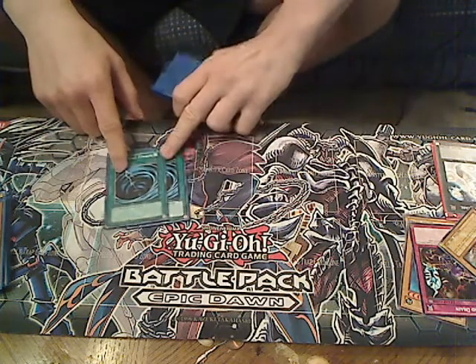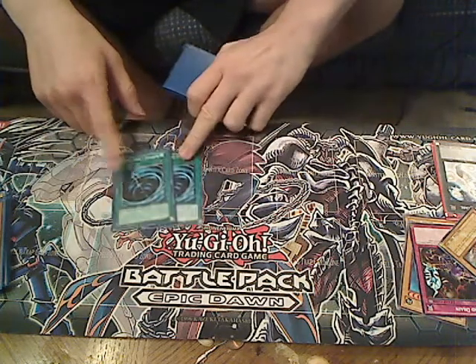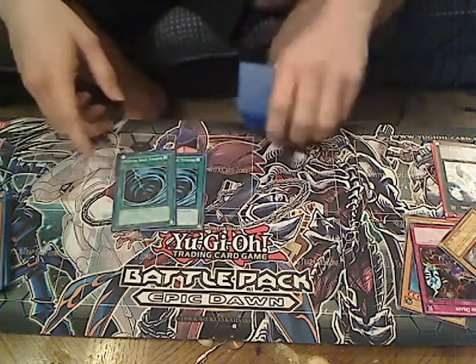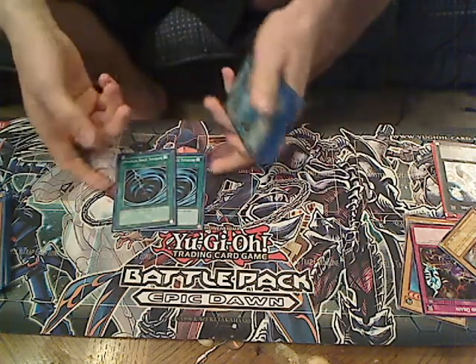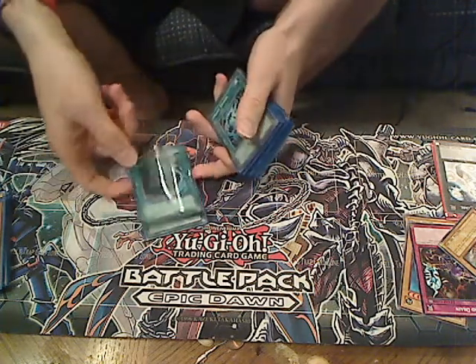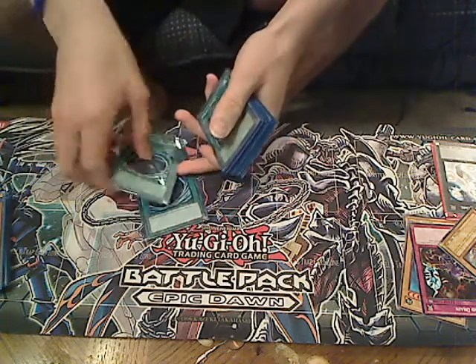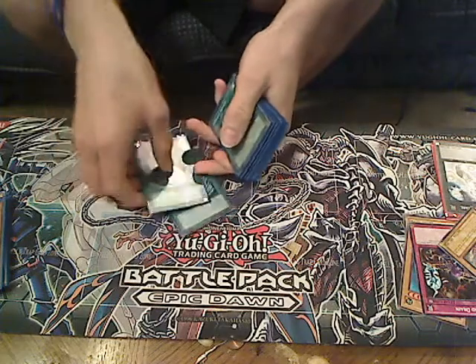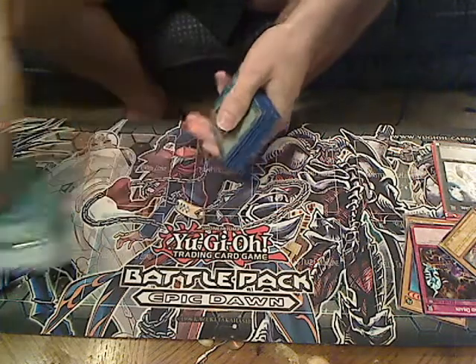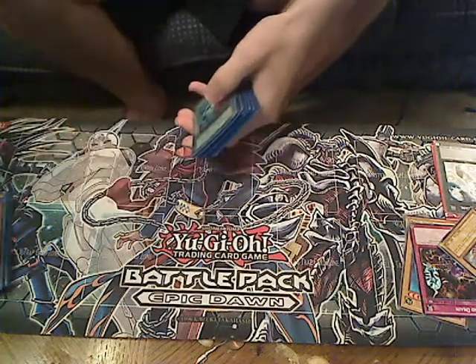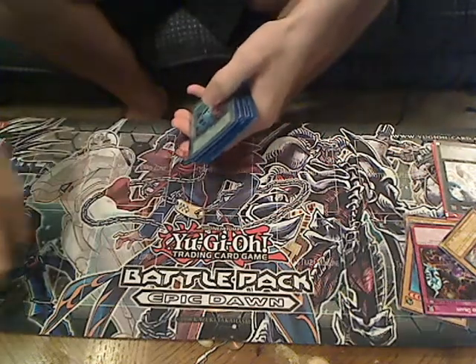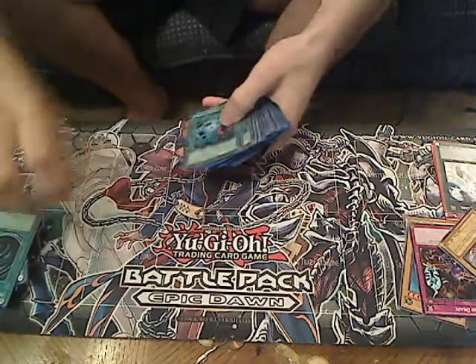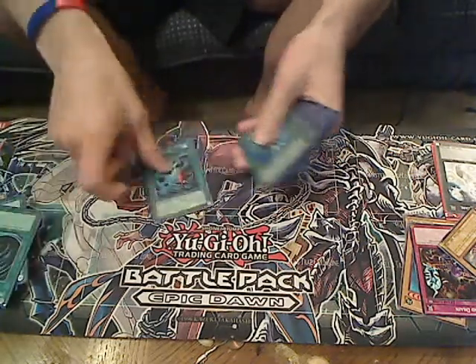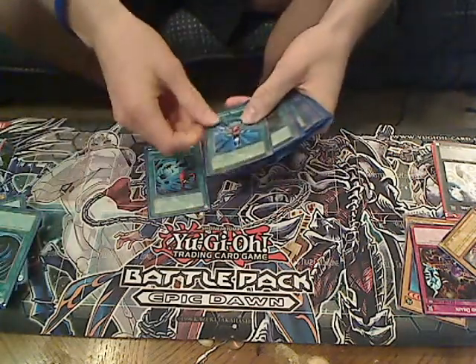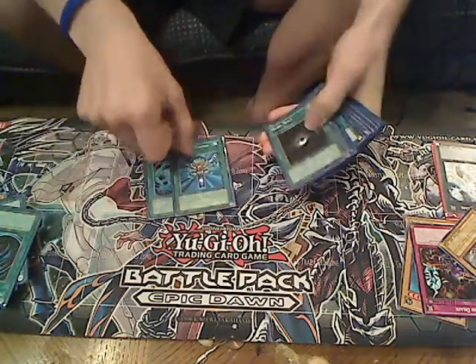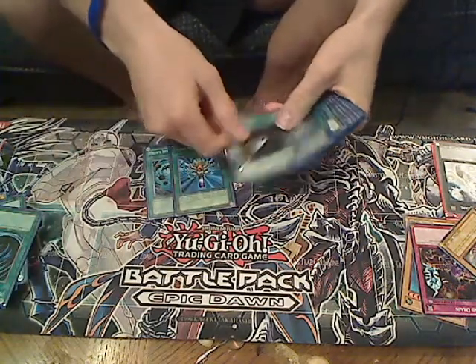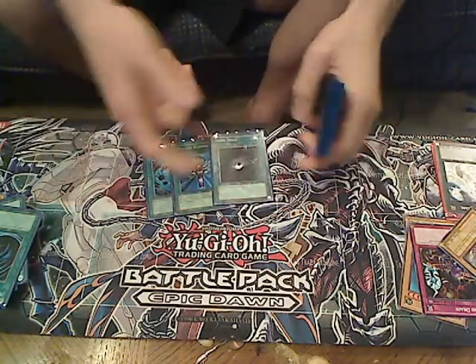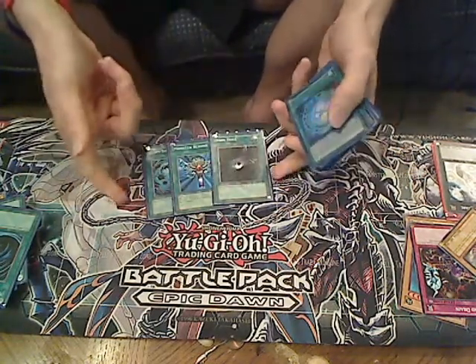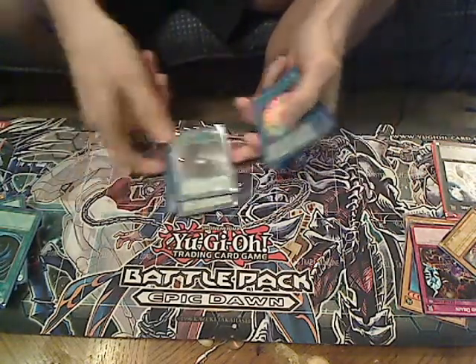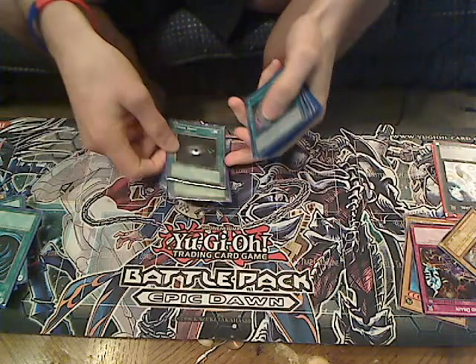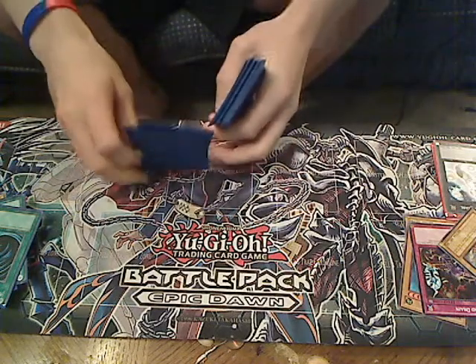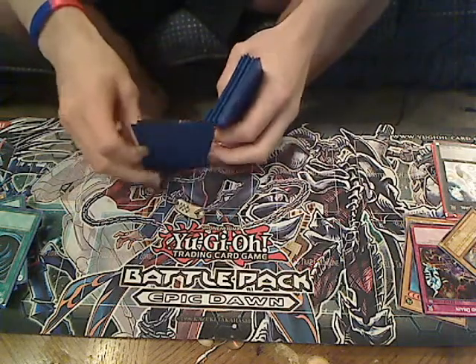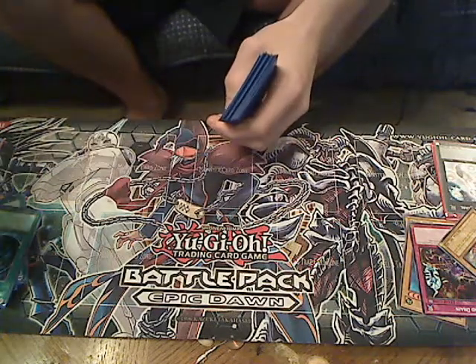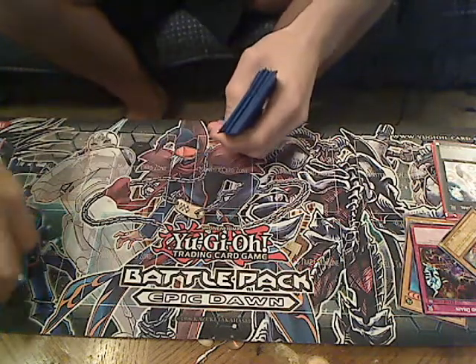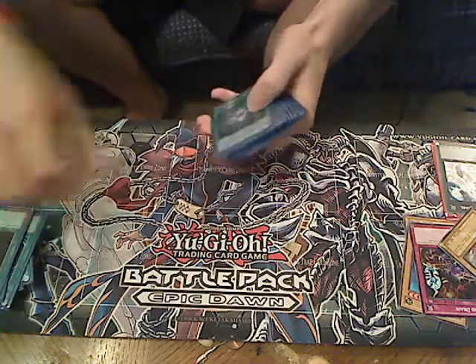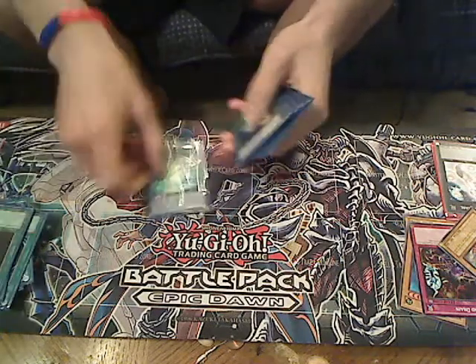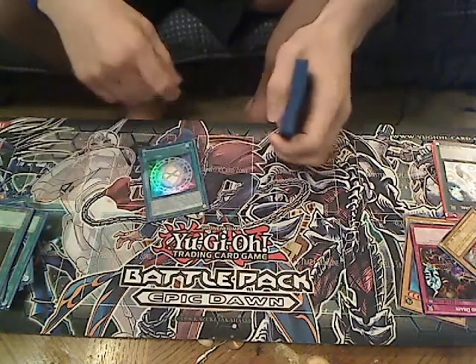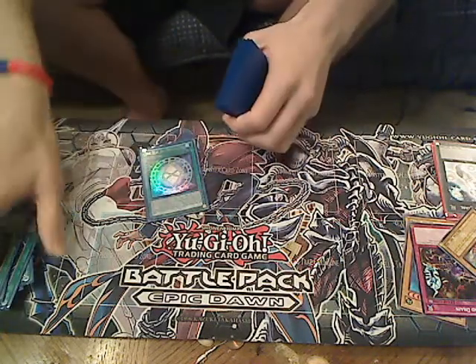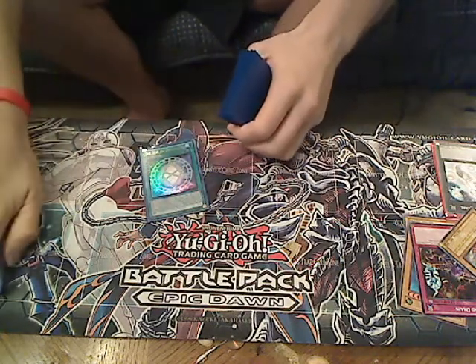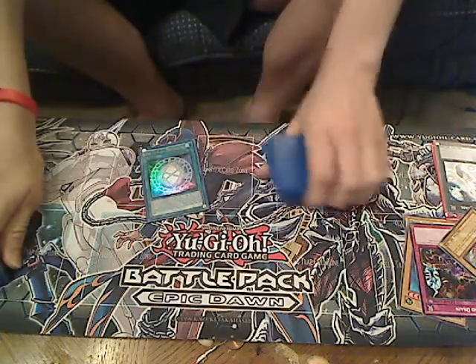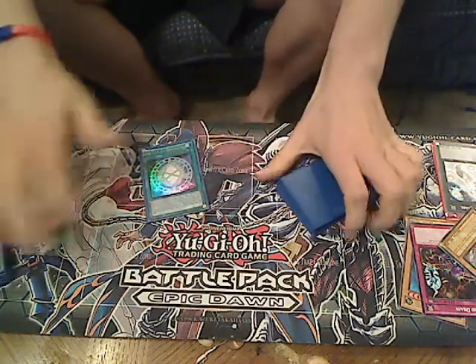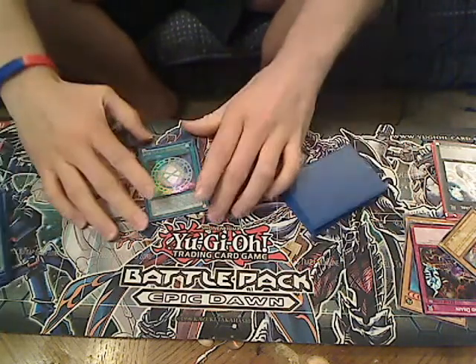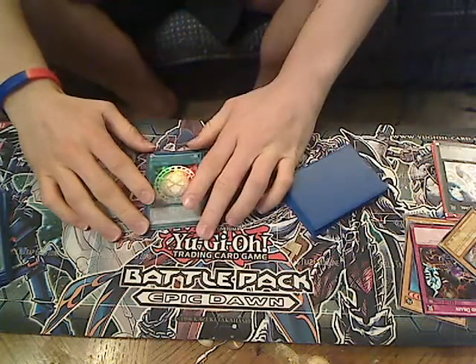Two MSTs — we don't like our back row. One Heavy Storm, one Monster Reborn, one Dark Hole — self-explanatory. One Seal of Holy Calcos, and we don't want Terraforming to search for it.